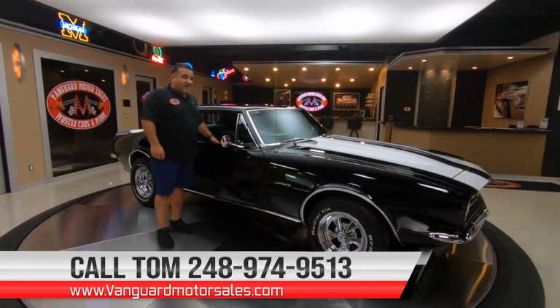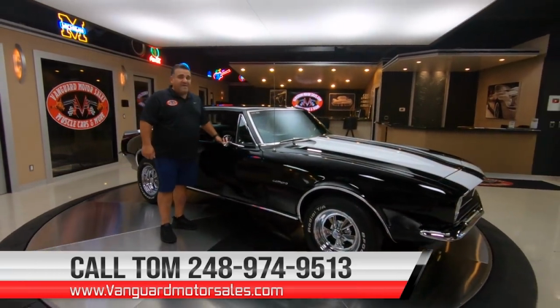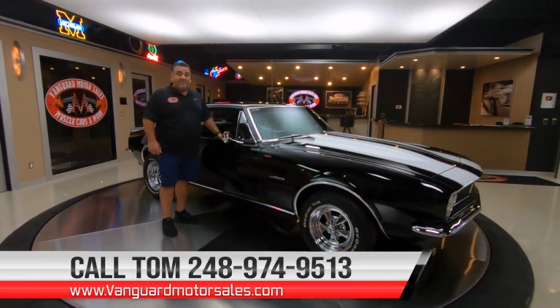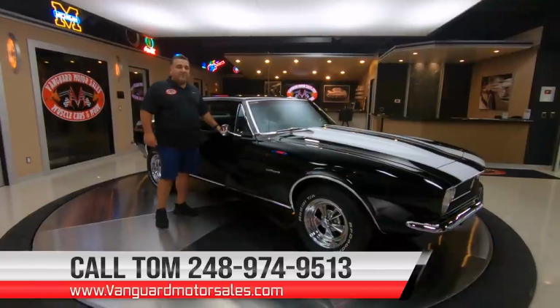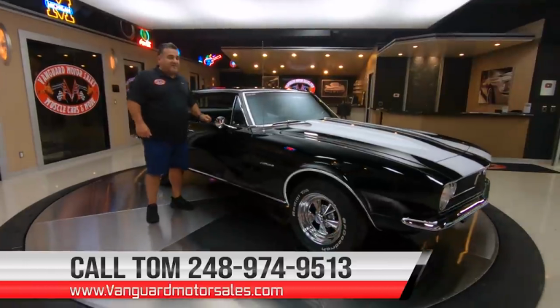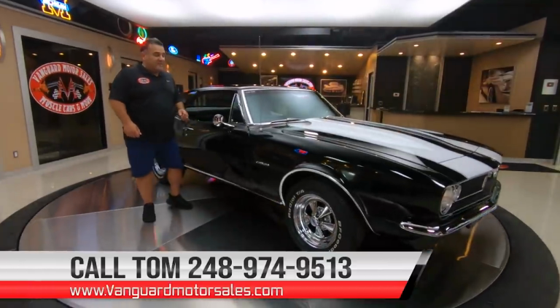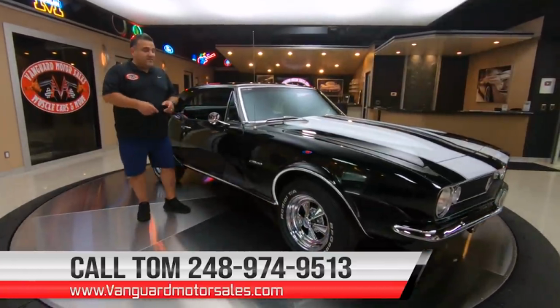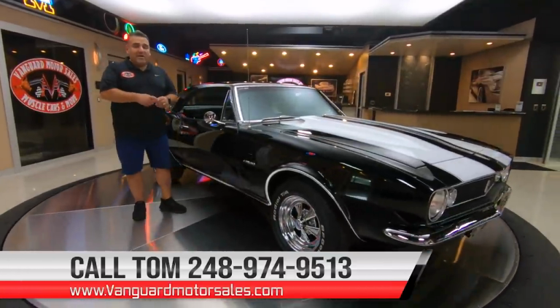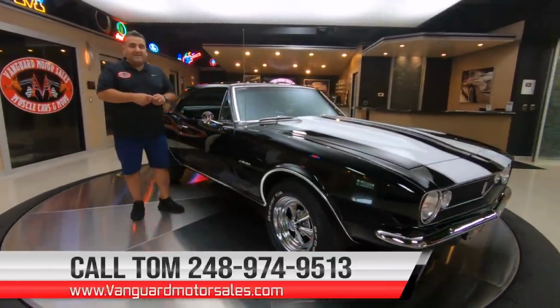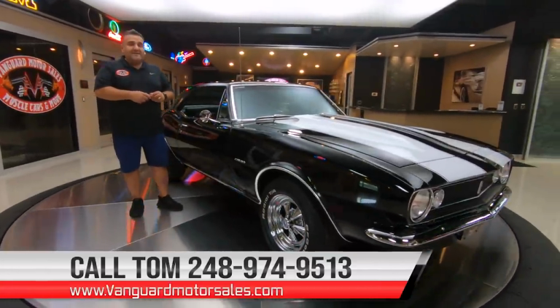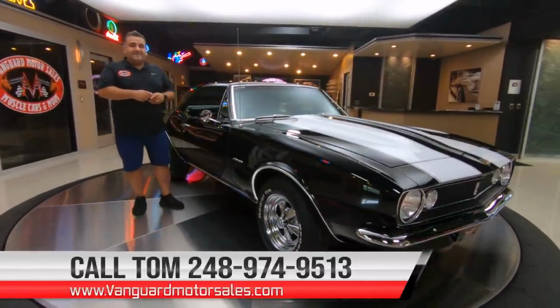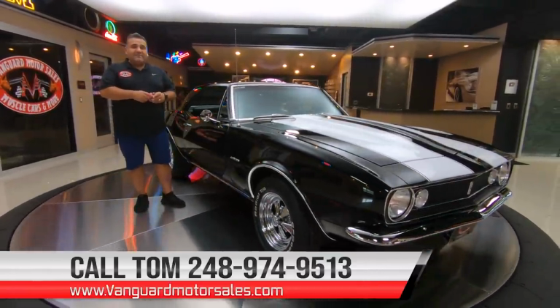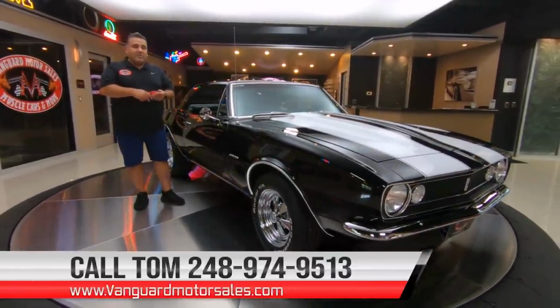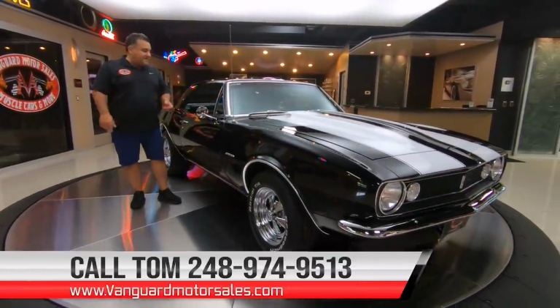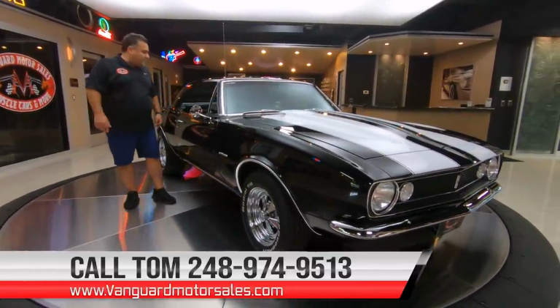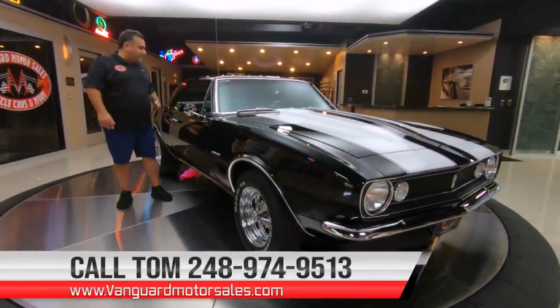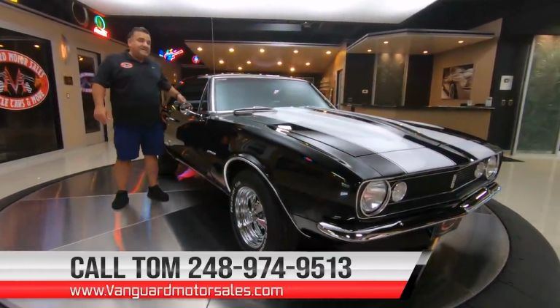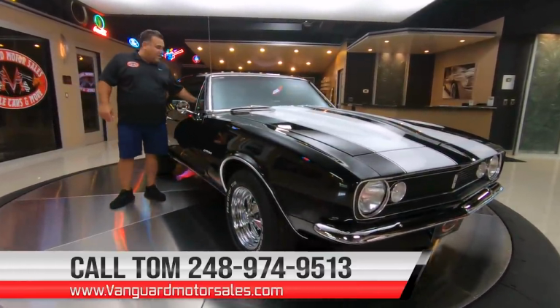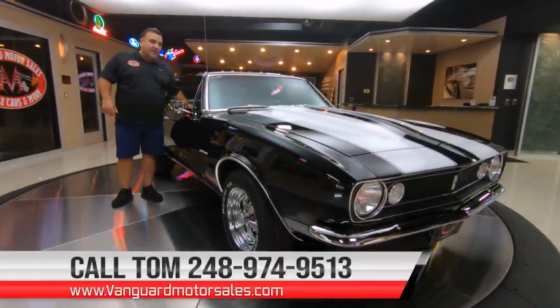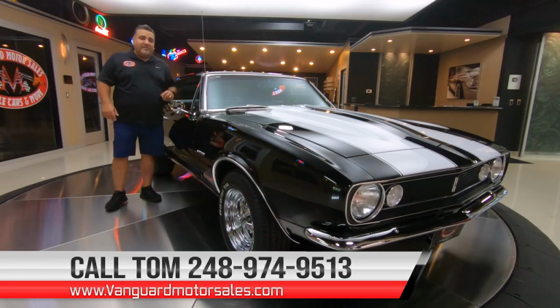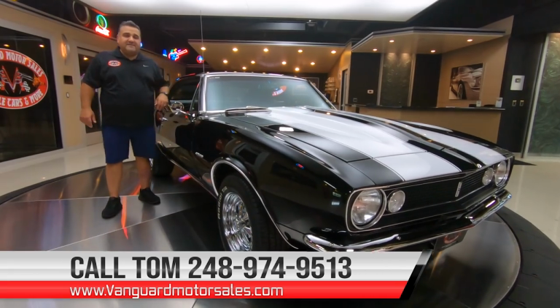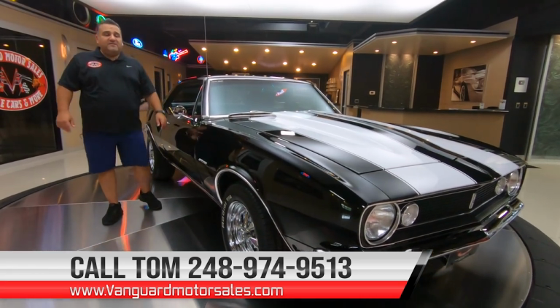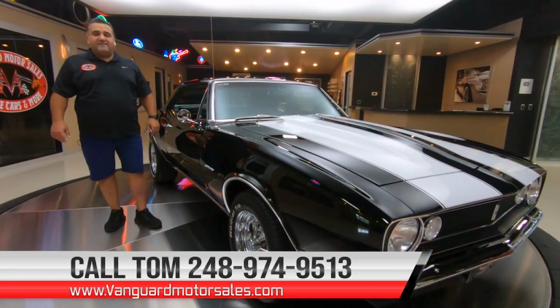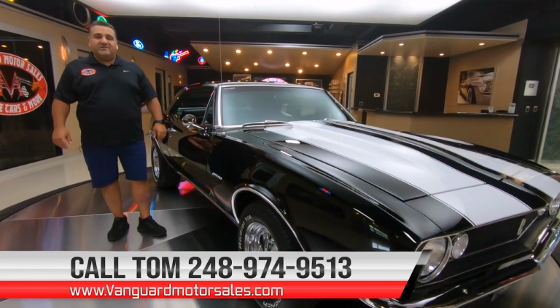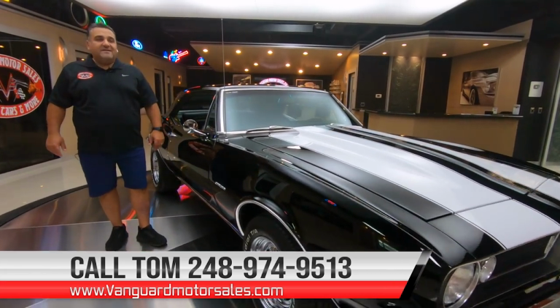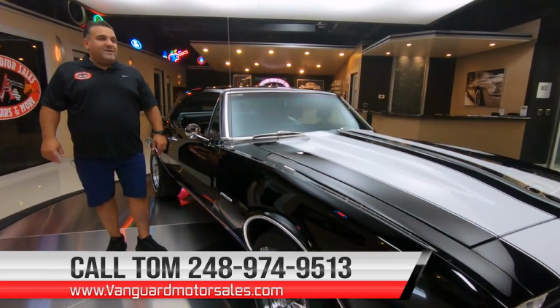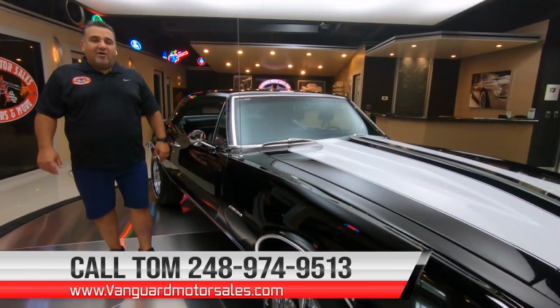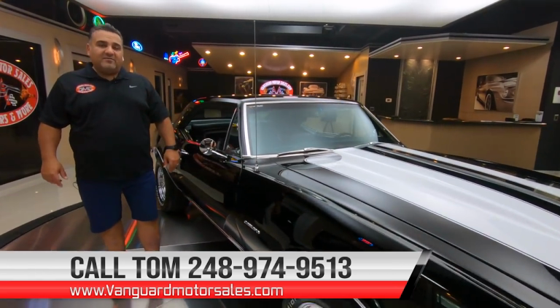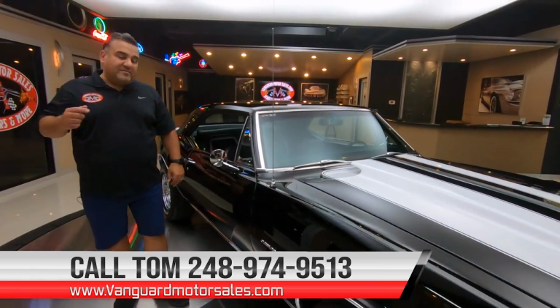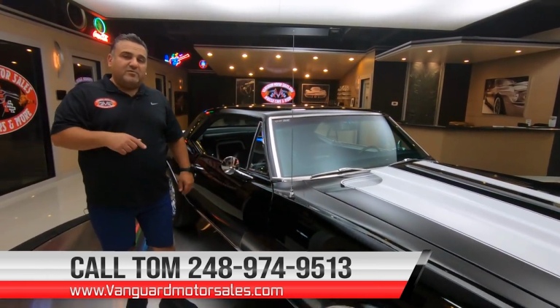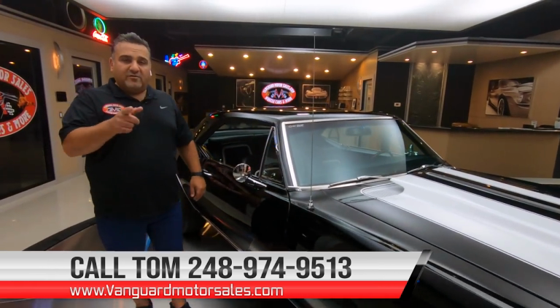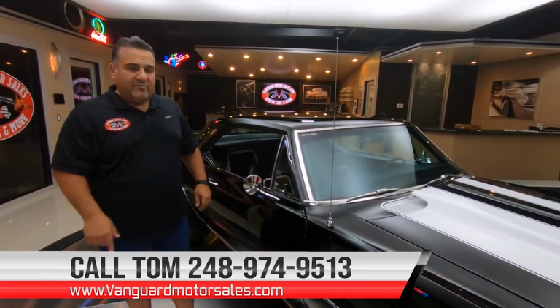My name is Tom. I'm available seven days a week at 248-974-9513. Give me a call — I can help you with financing and transportation. We can put it all together and park this beauty in your driveway.